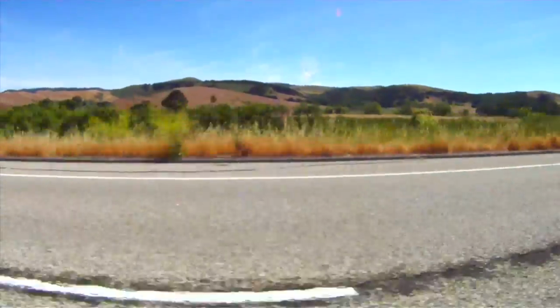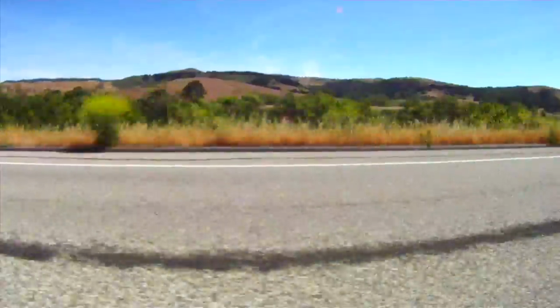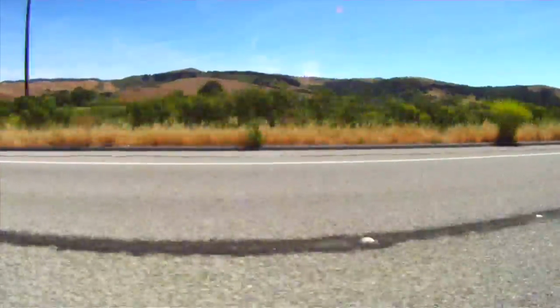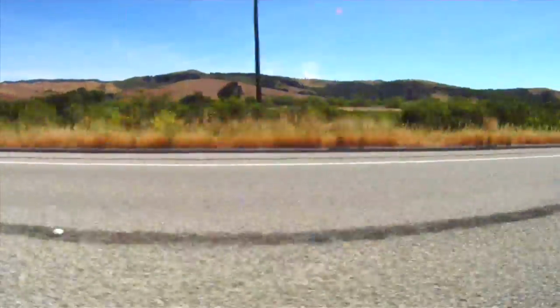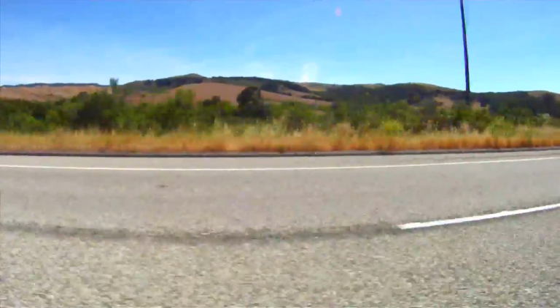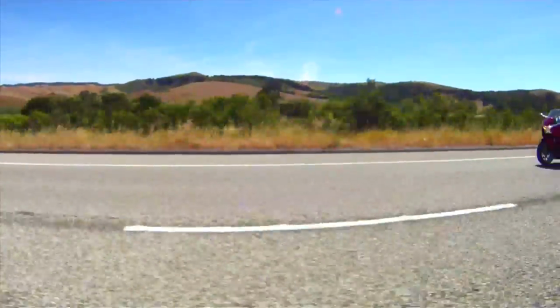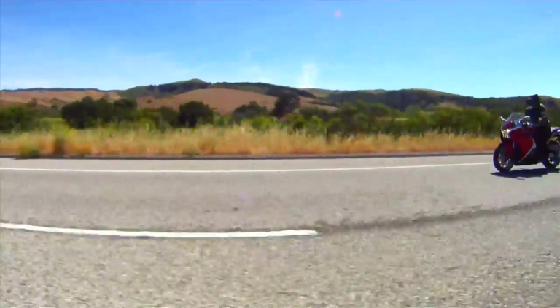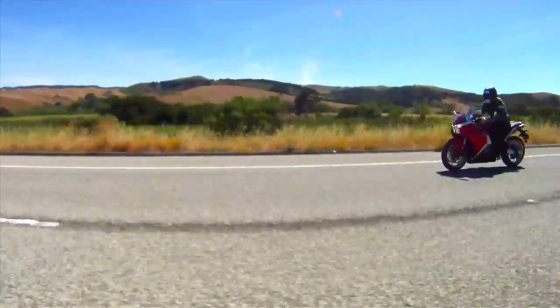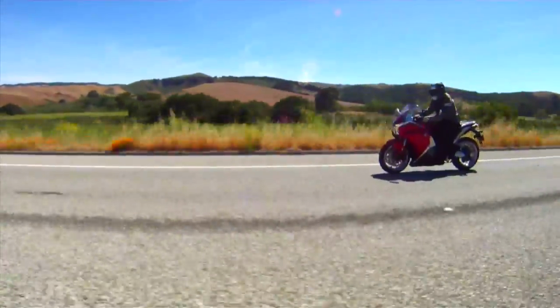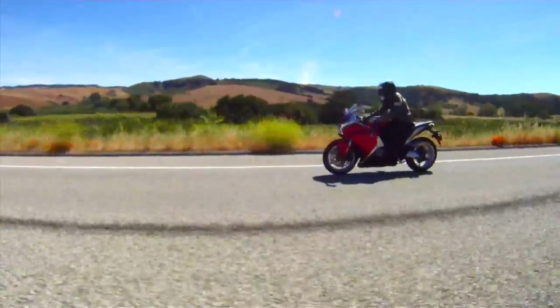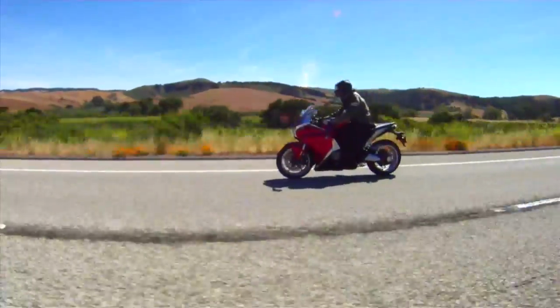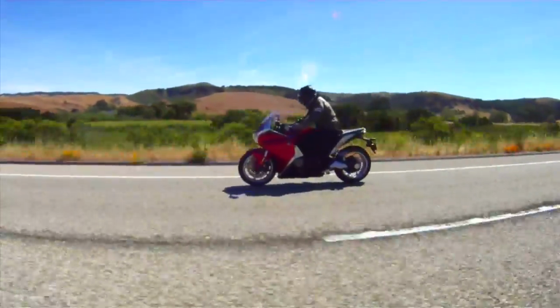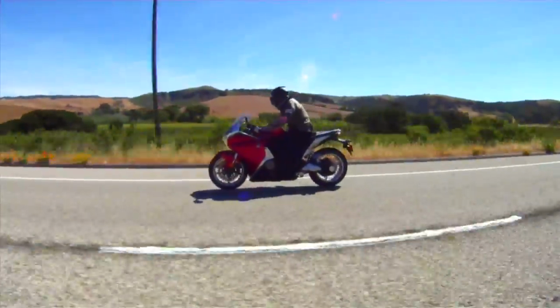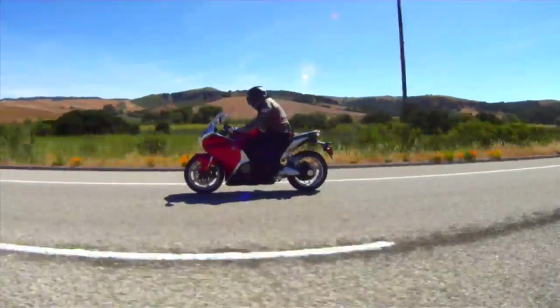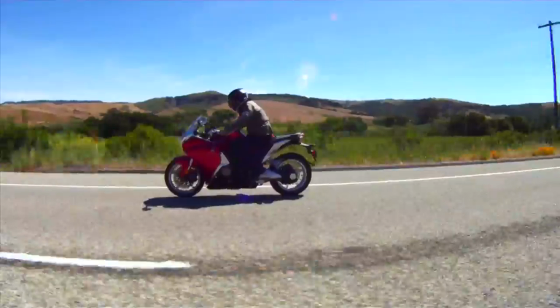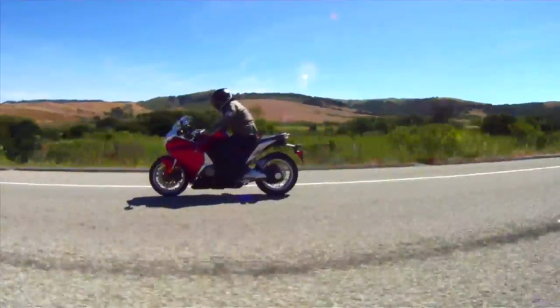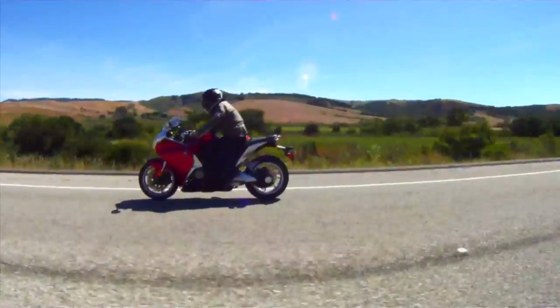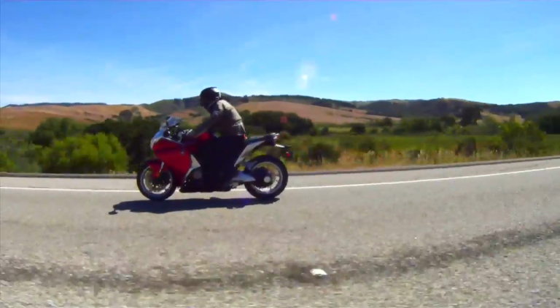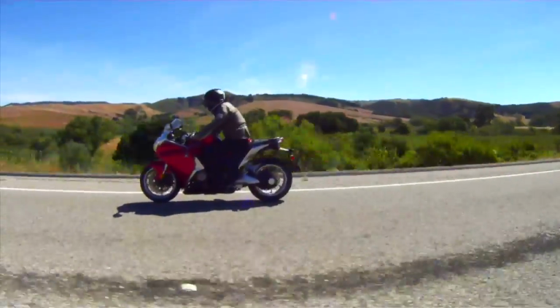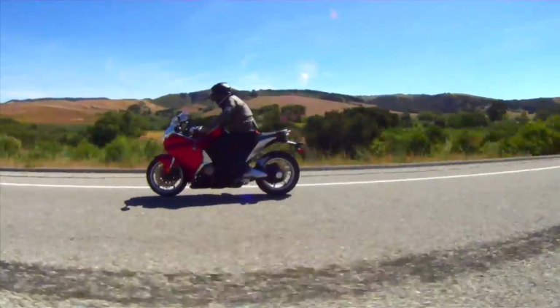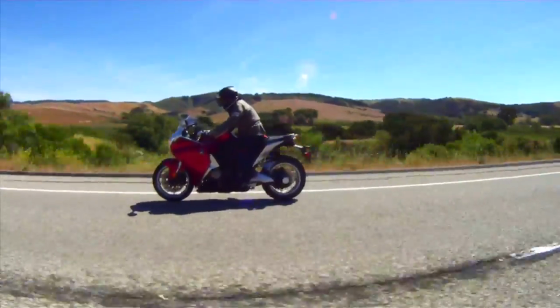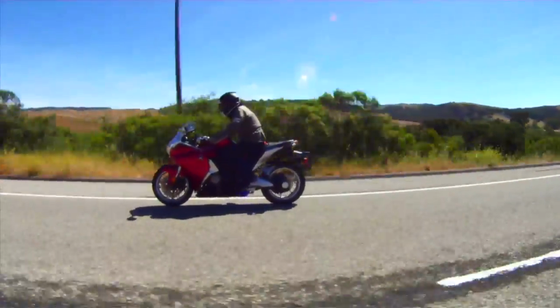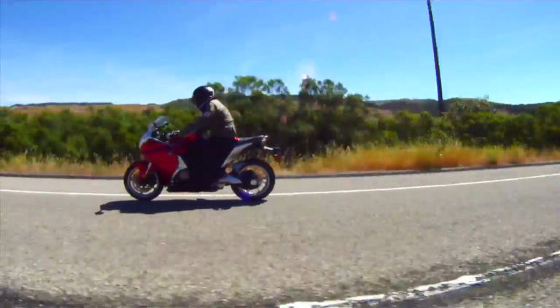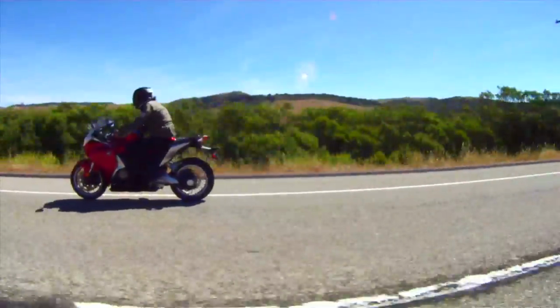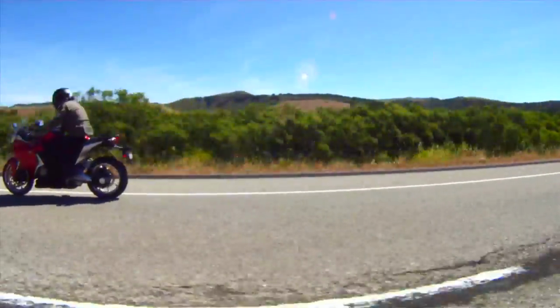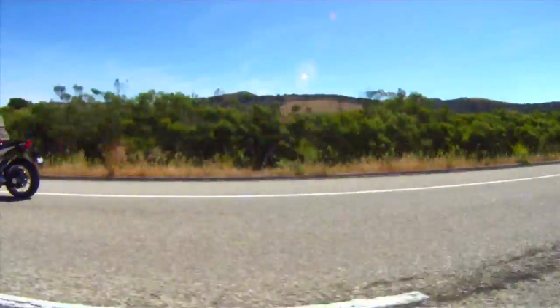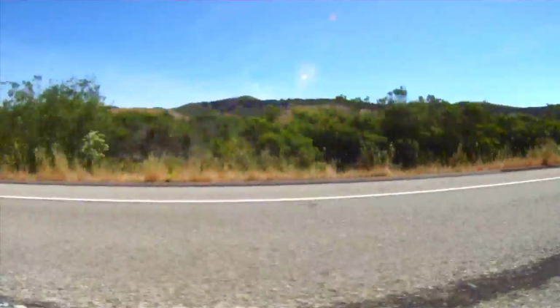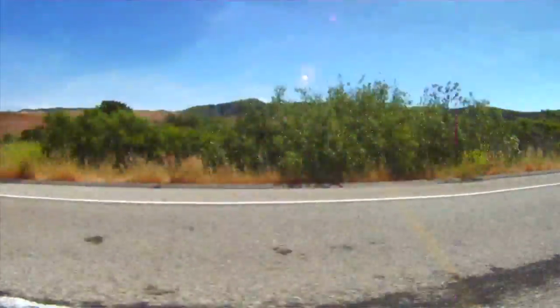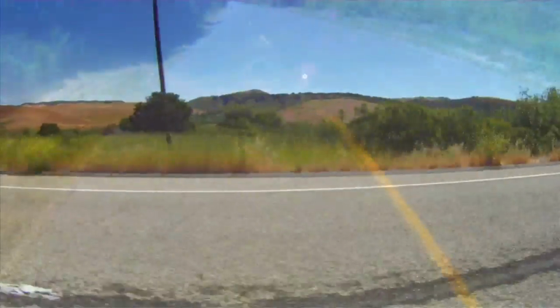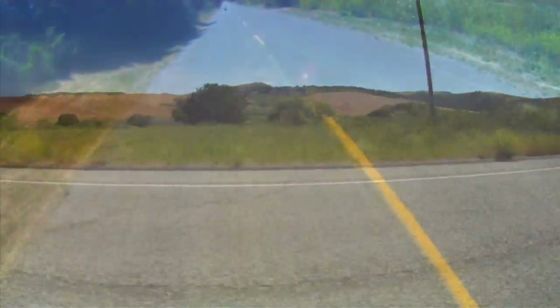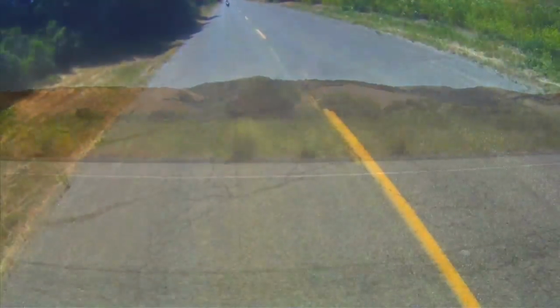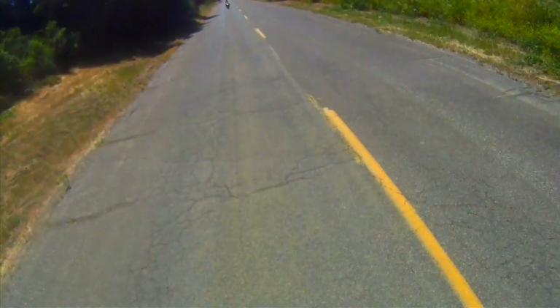All told, the VFR-1200F brings to motorcycling enthusiasts a unique blend of elegant sophistication and hardcore sport performance never before offered to the riding public.